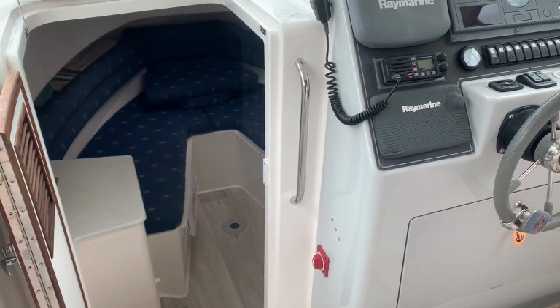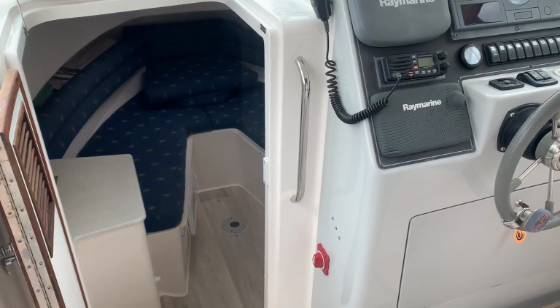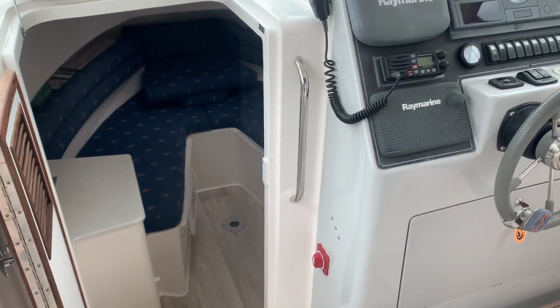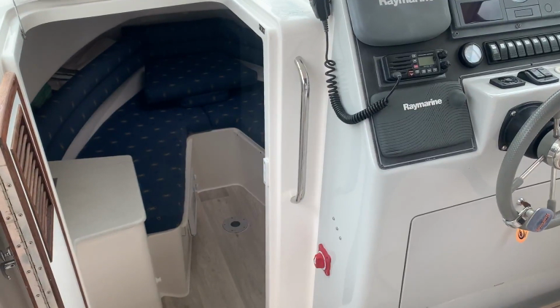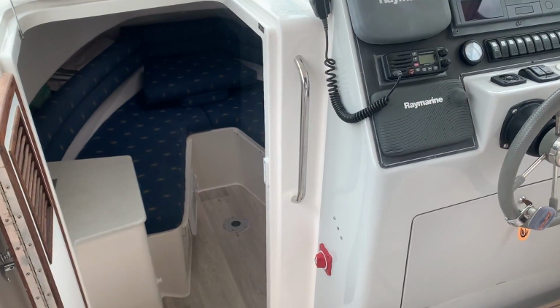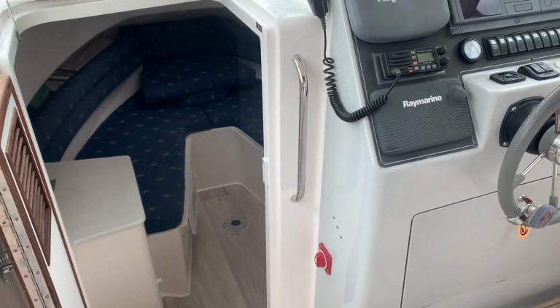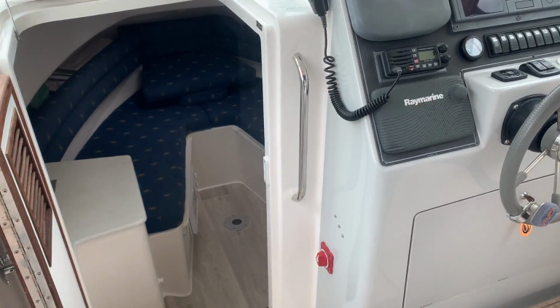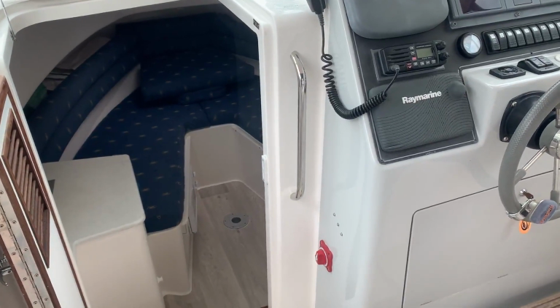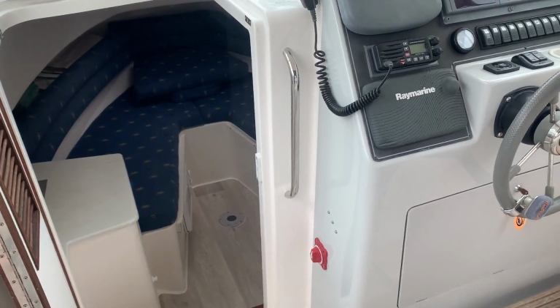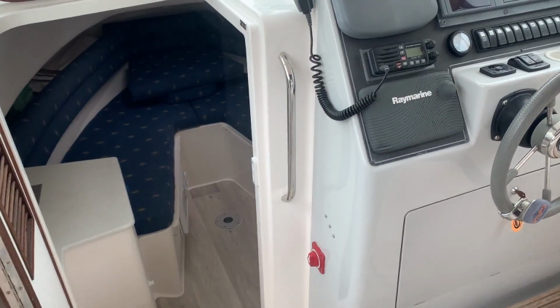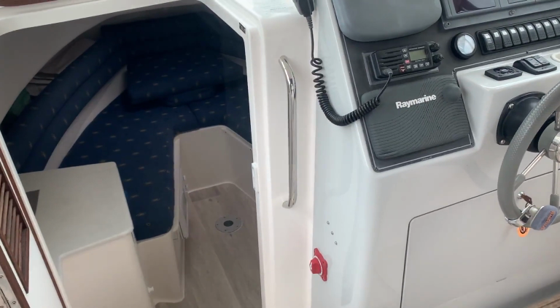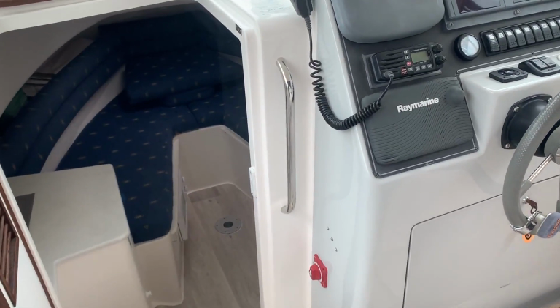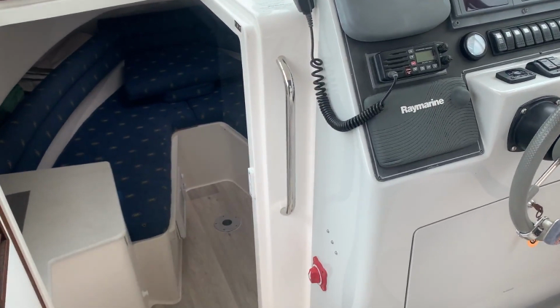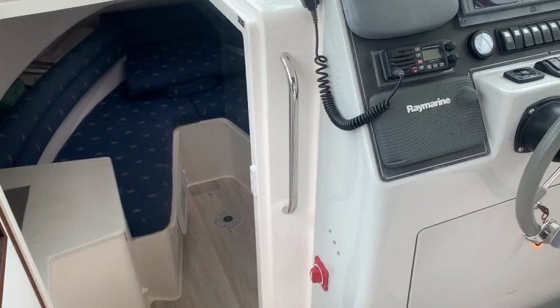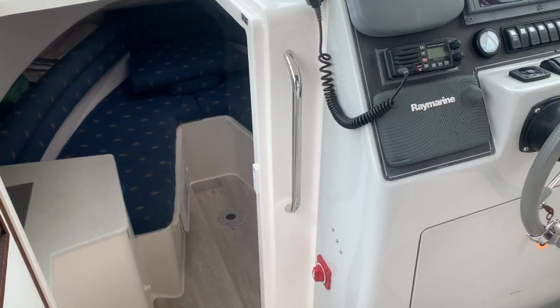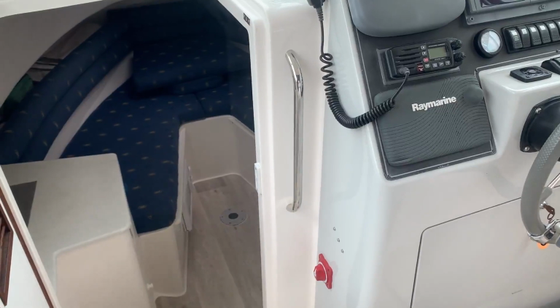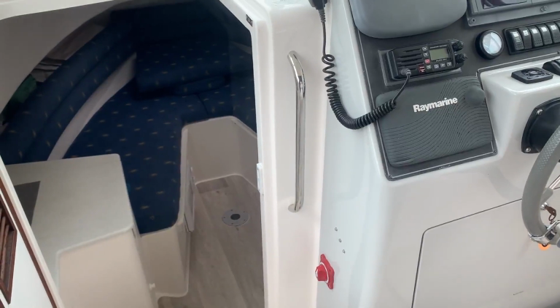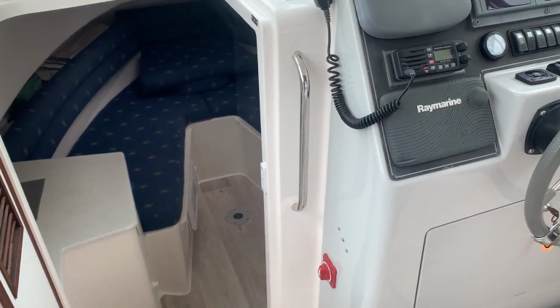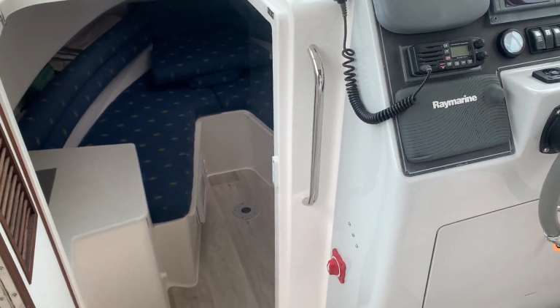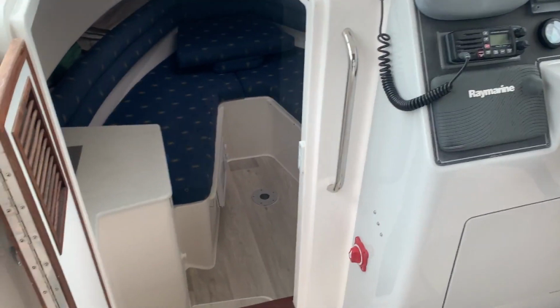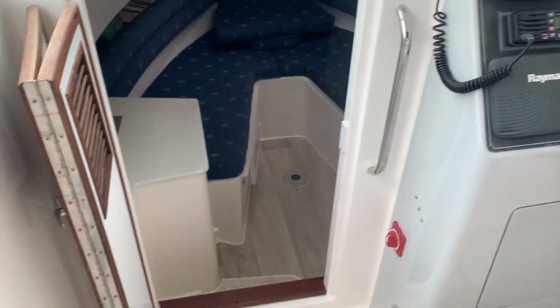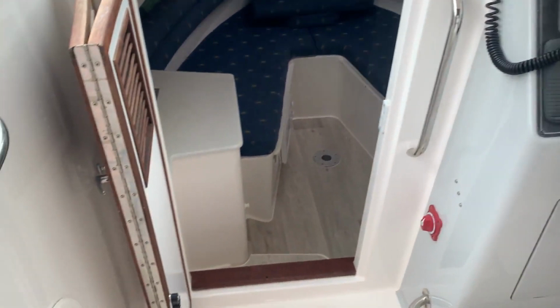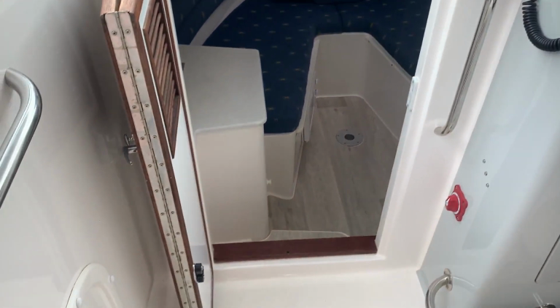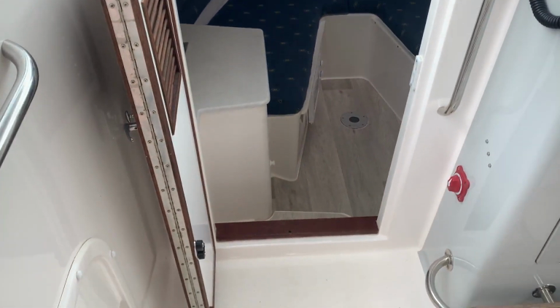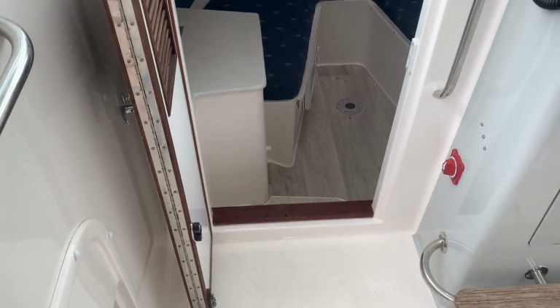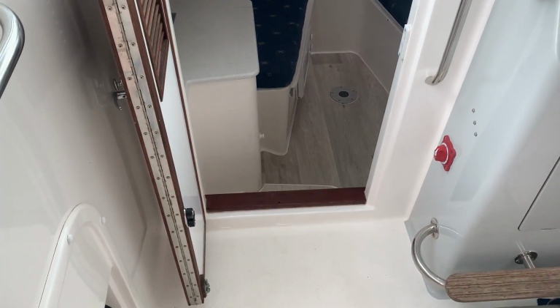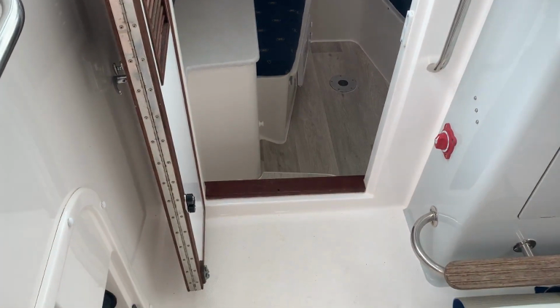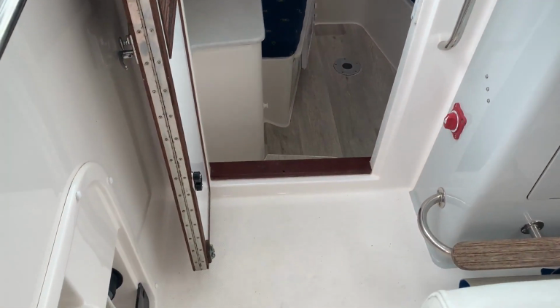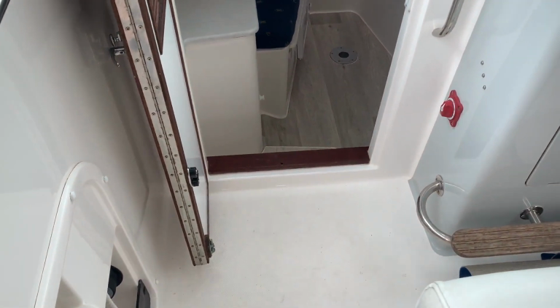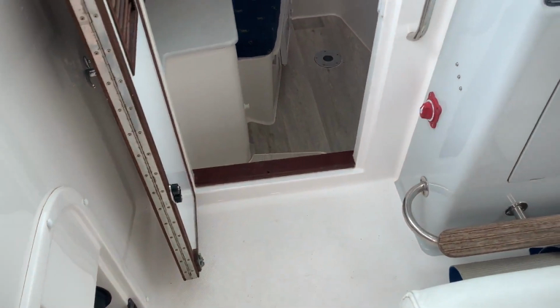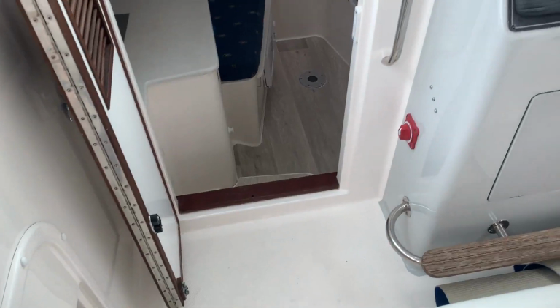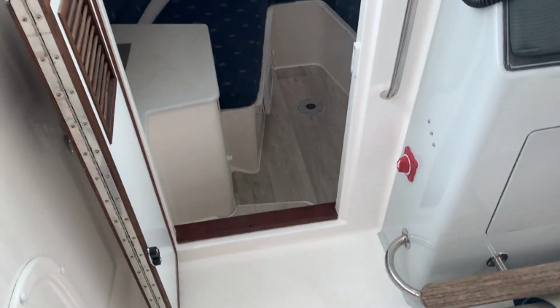Hello, this is Jane from Boatshed Essex, on board the Faeton 780 Moraga that we currently have listed, starting off with an interior video in the cockpit.